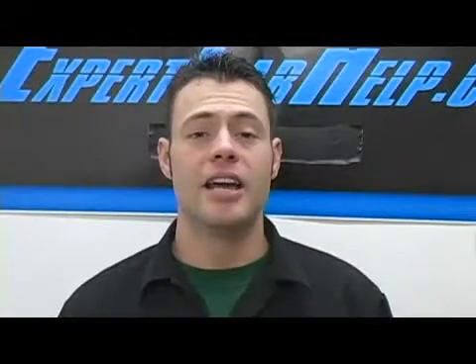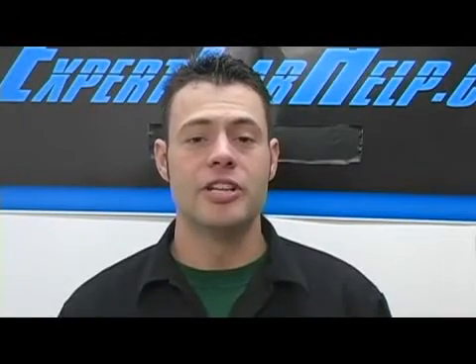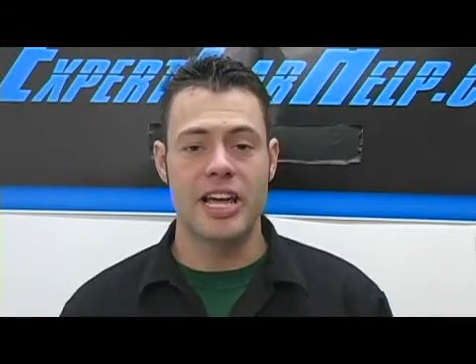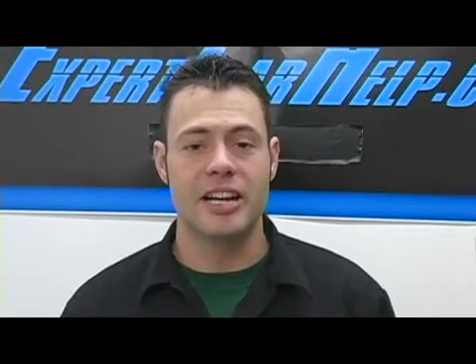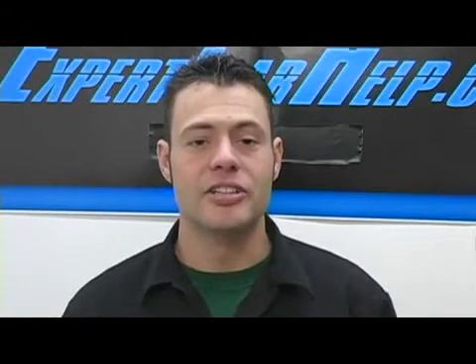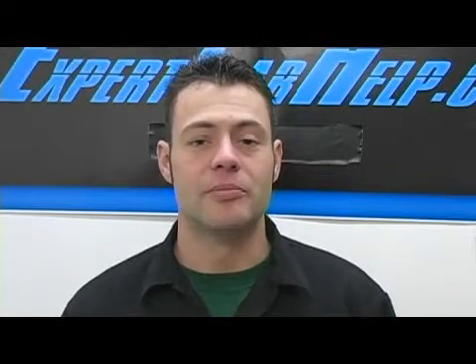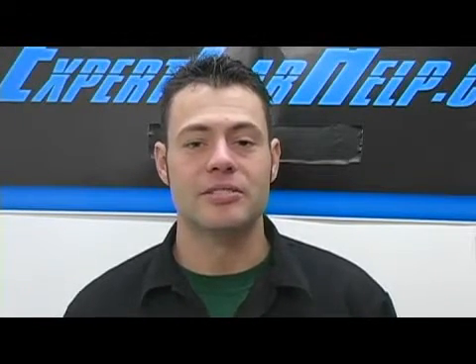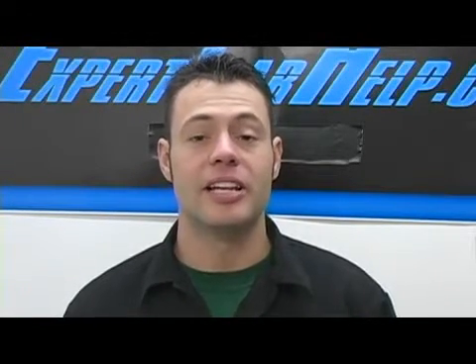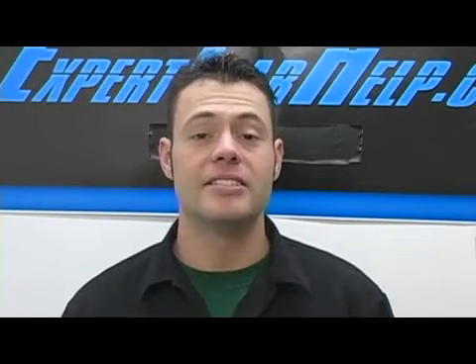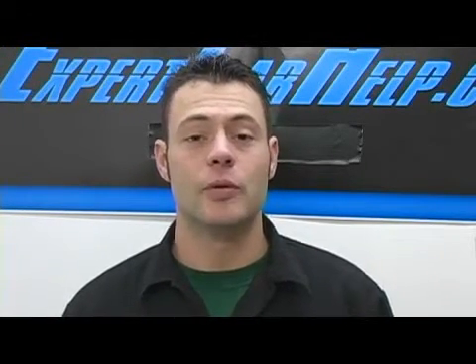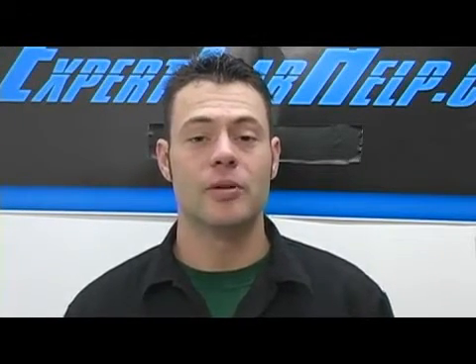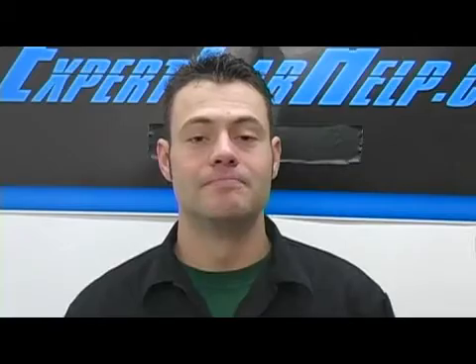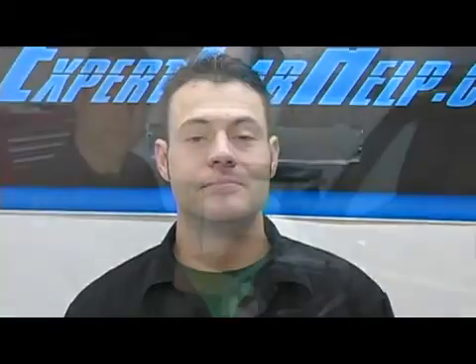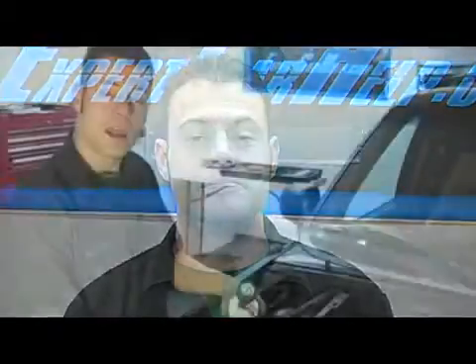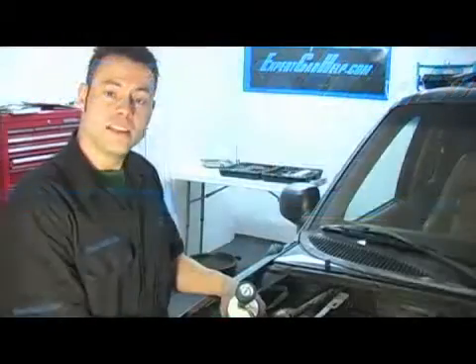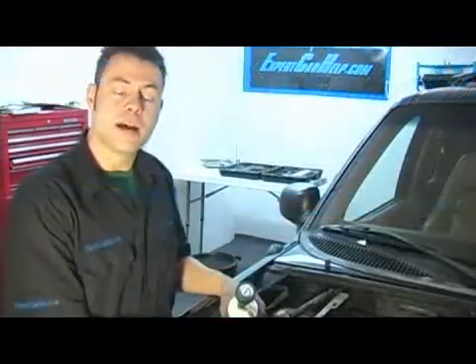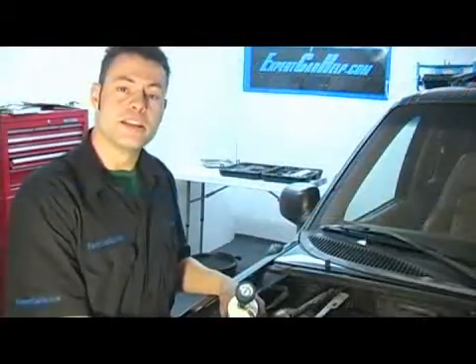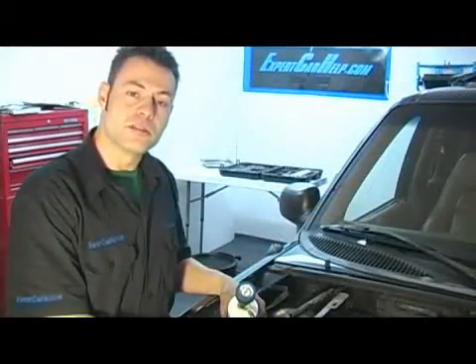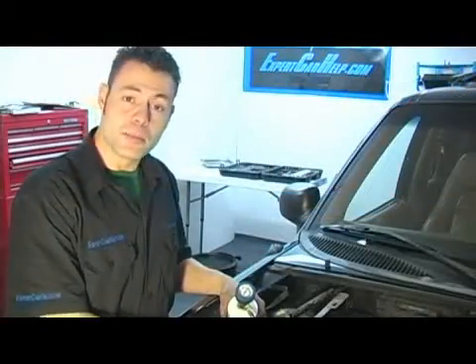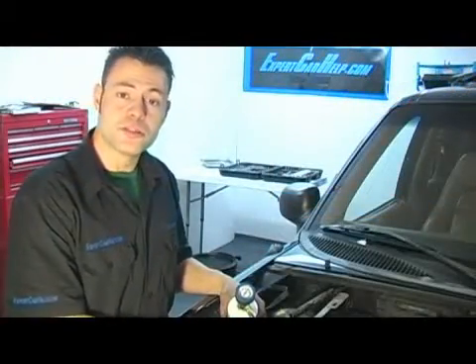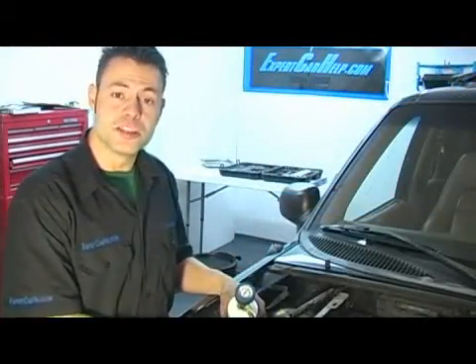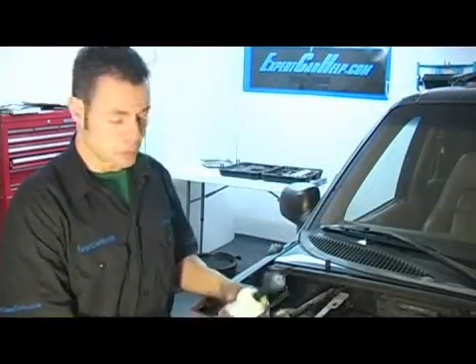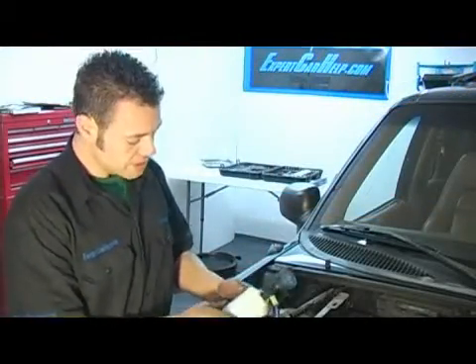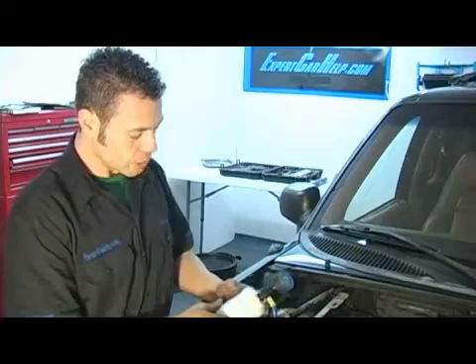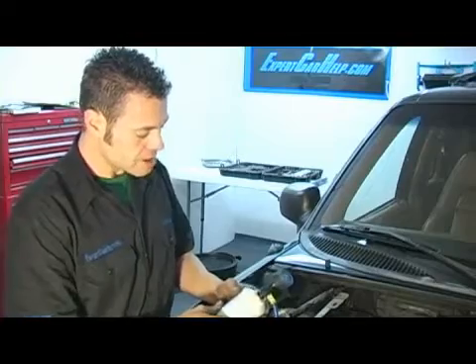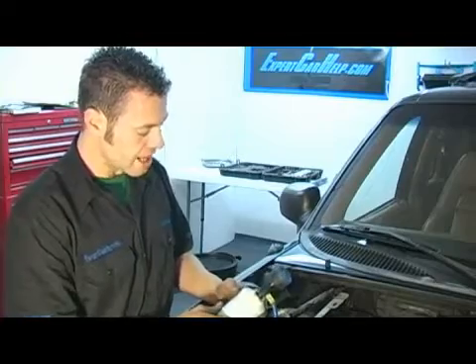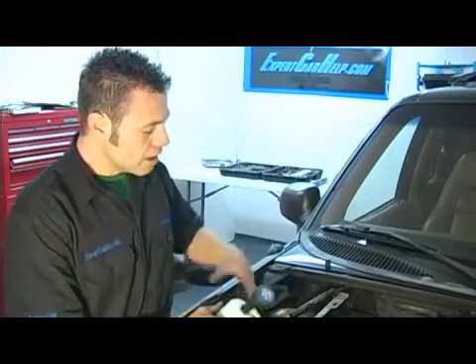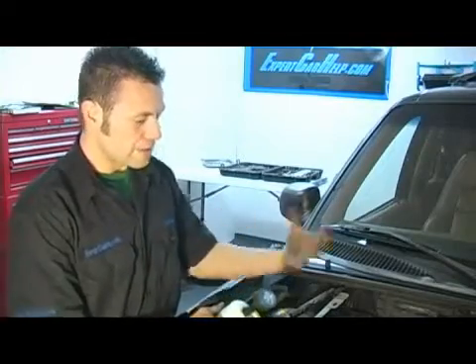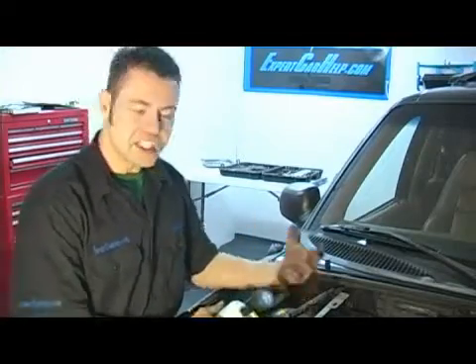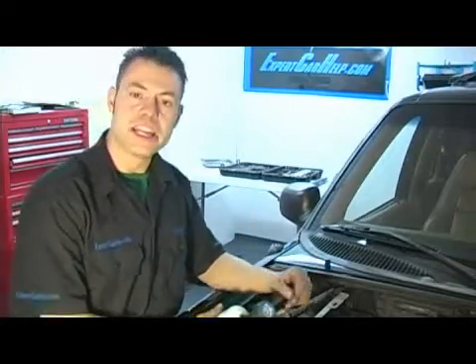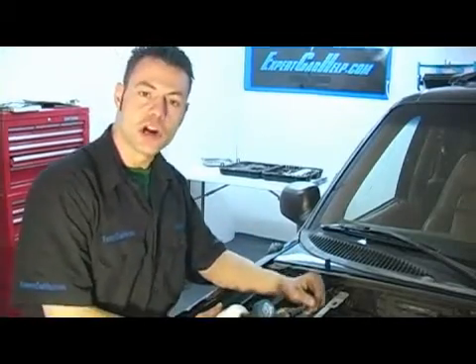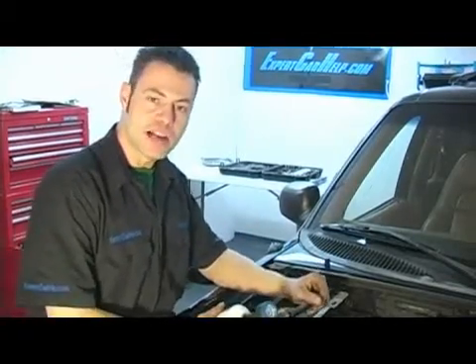Today we're changing an air conditioning compressor on a 96 Ford Explorer. In this step I'm going to demonstrate the proper service procedure for piercing your refrigerant can, firing the engine and beginning the charging process.